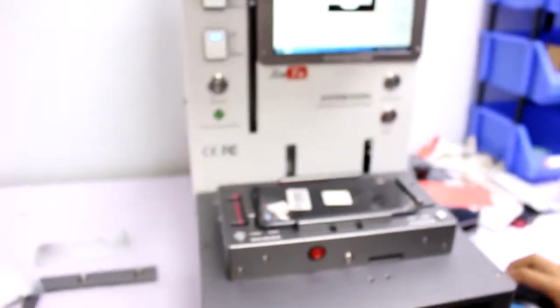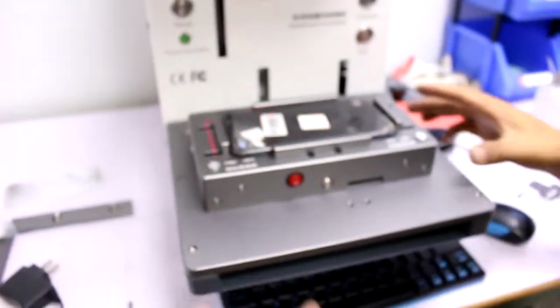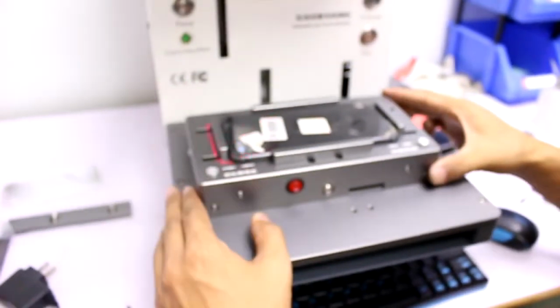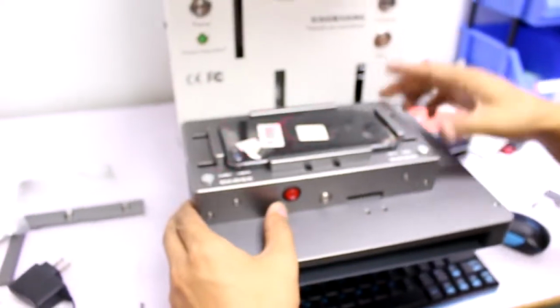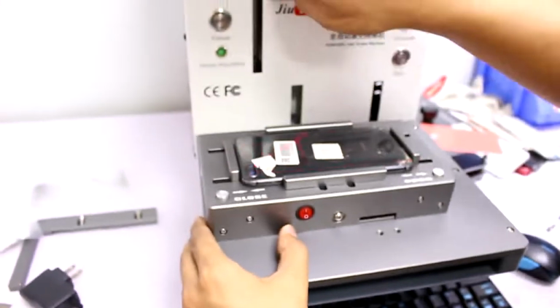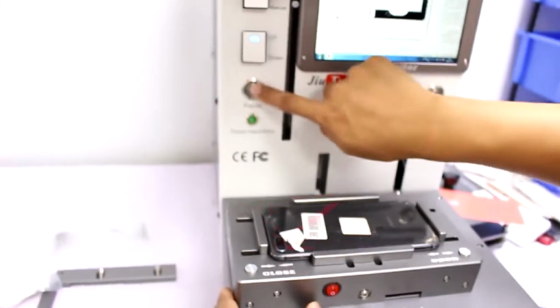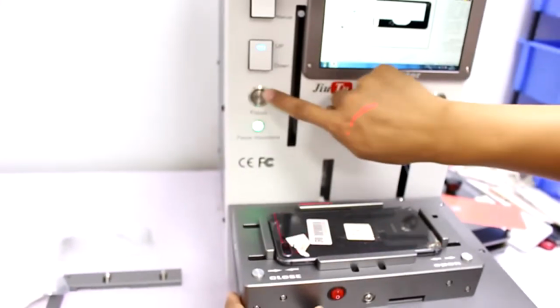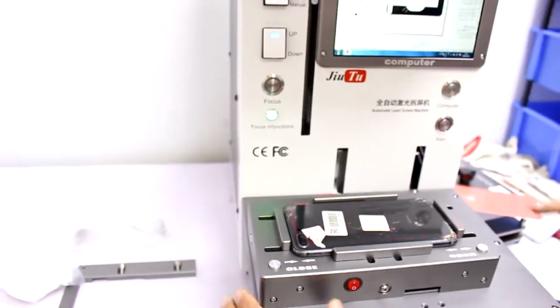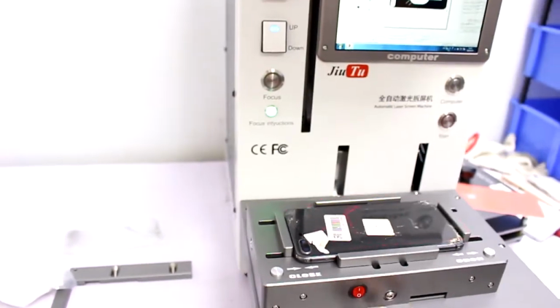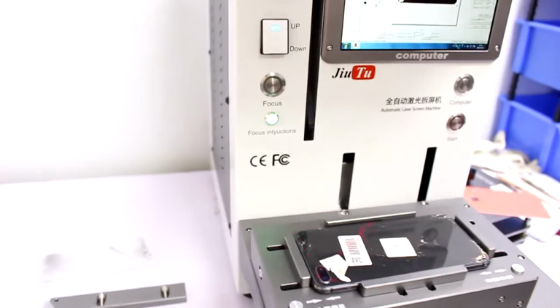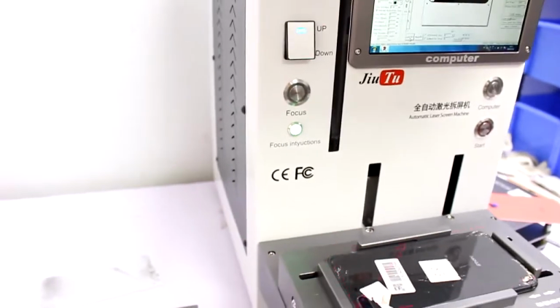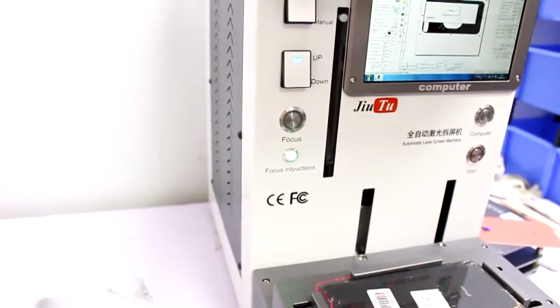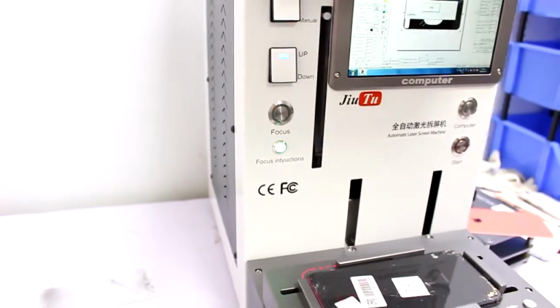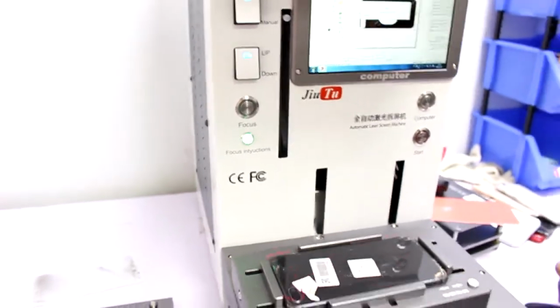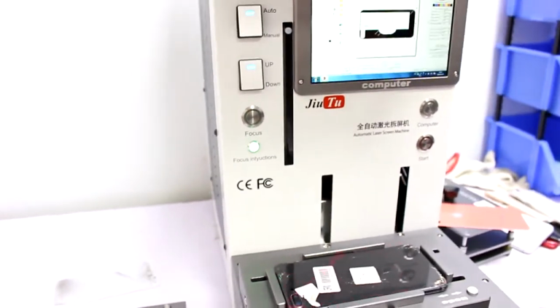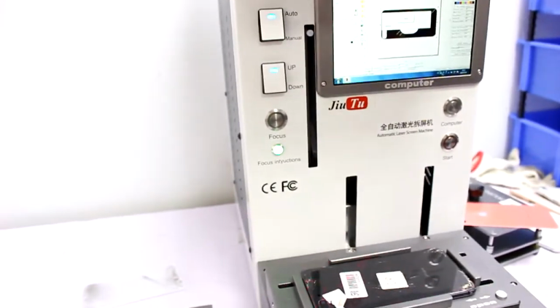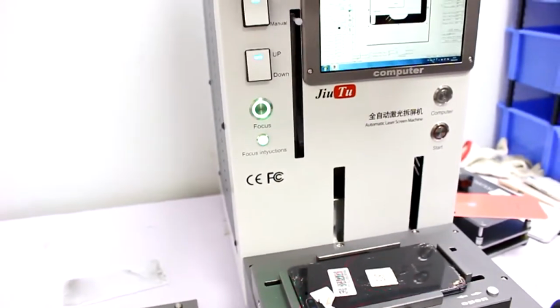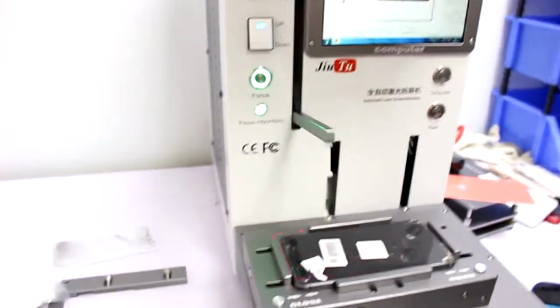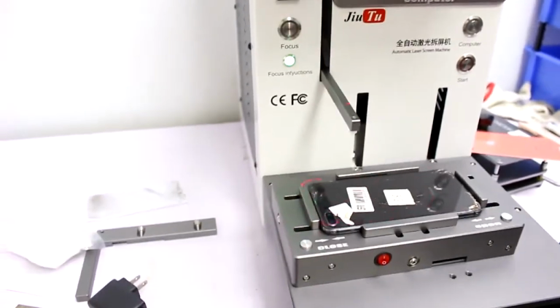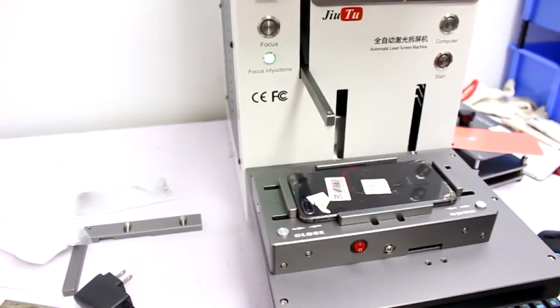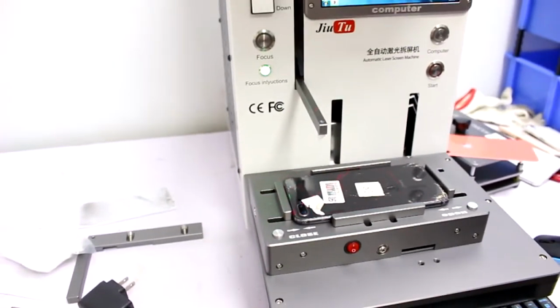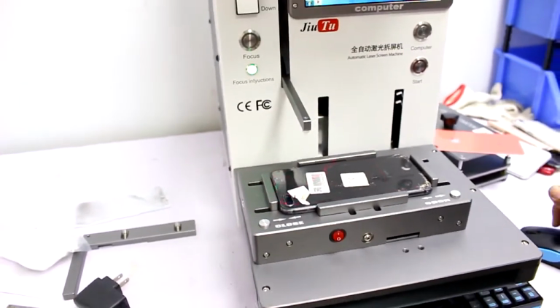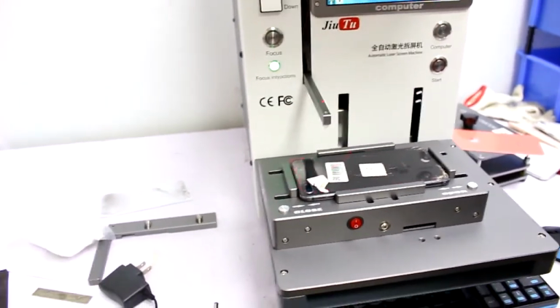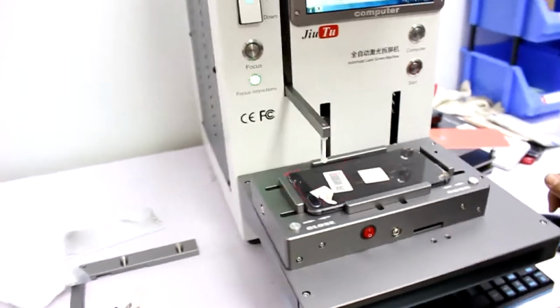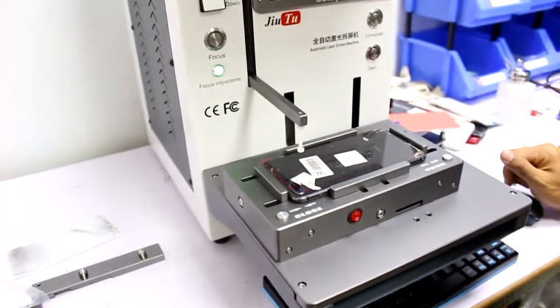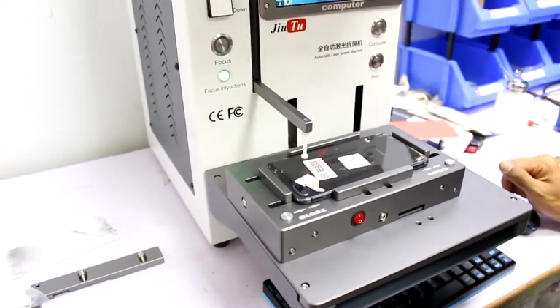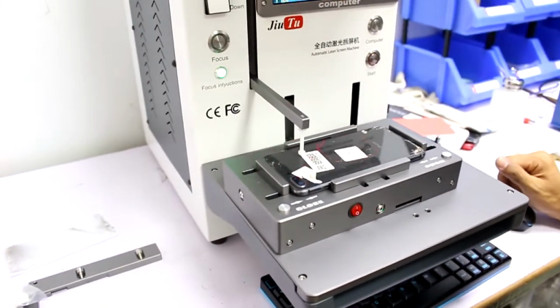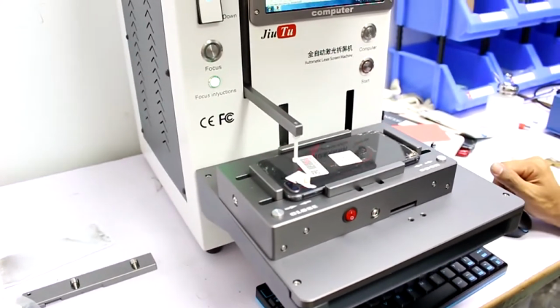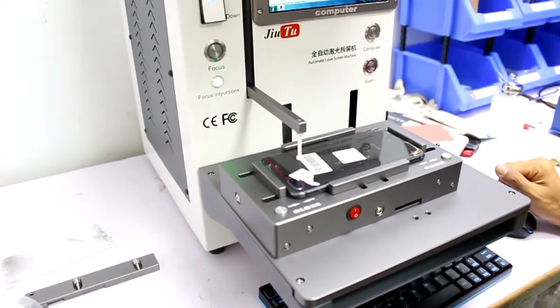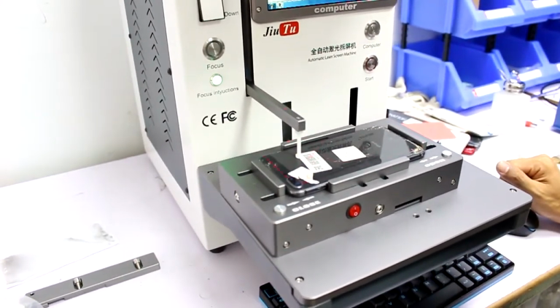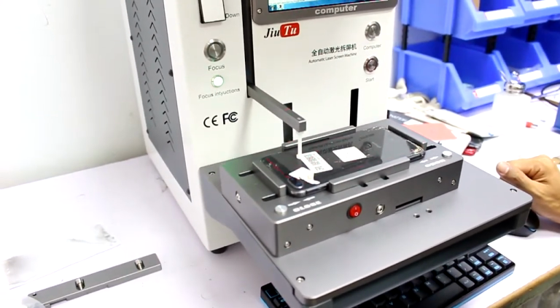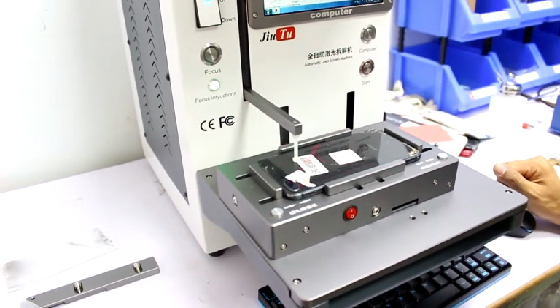Then you see the red line, and you click focus. Focus is for automatic alignment for the height — the height focus. So it will find the best place which has the best laser. Okay, it's done.